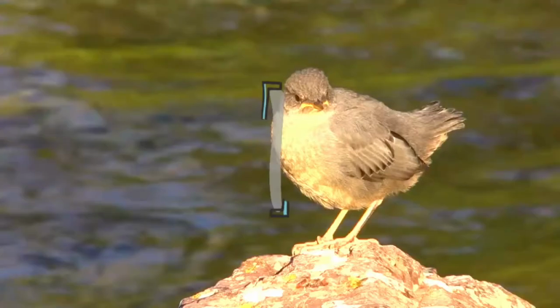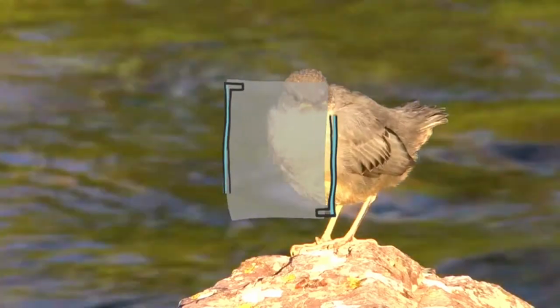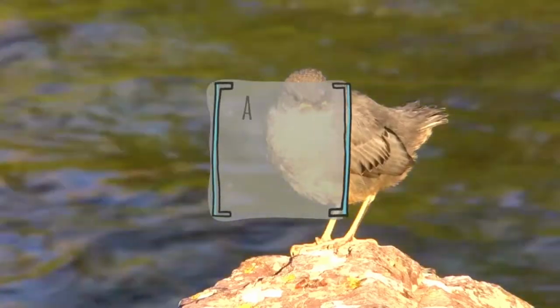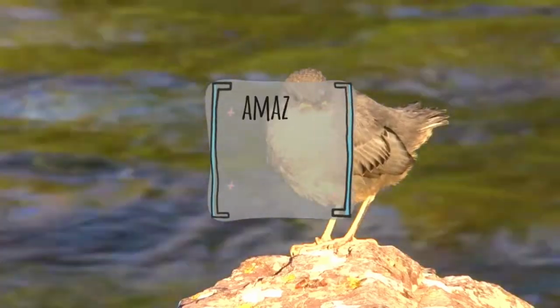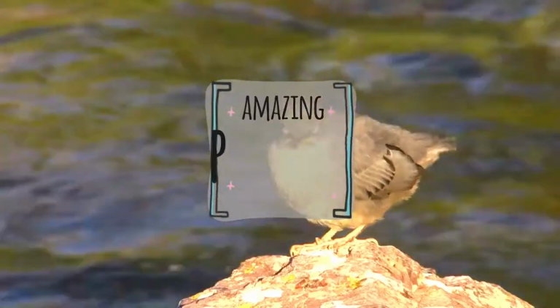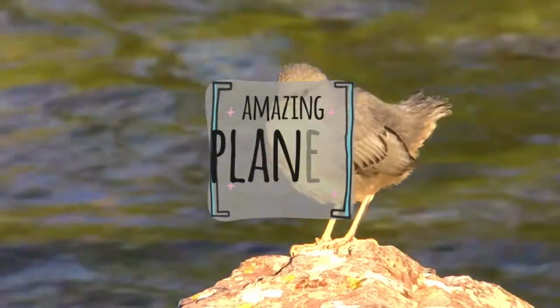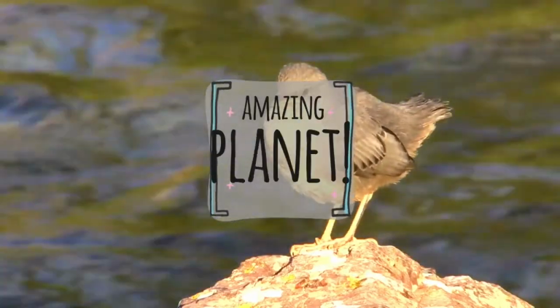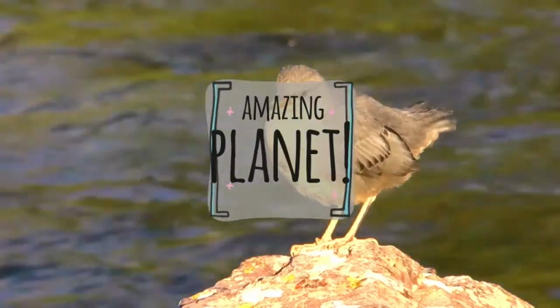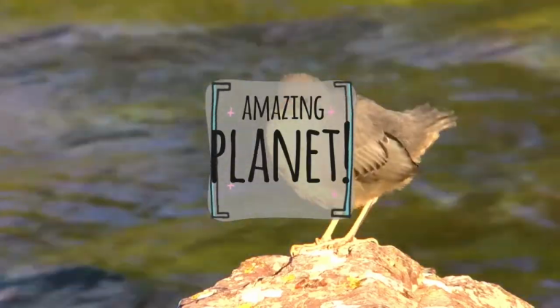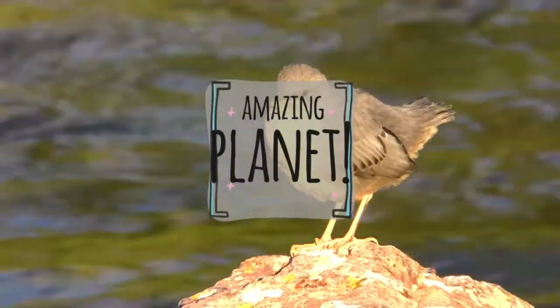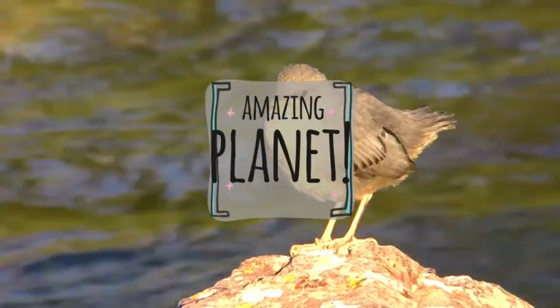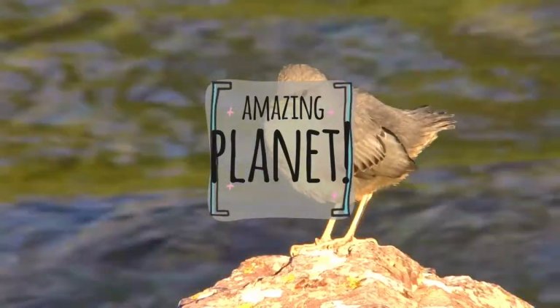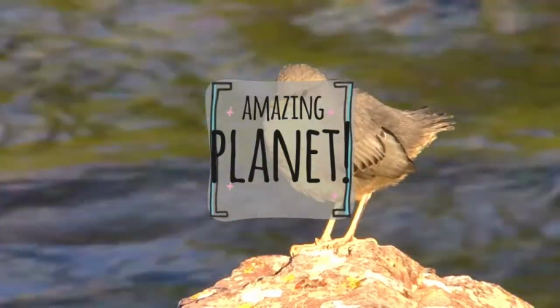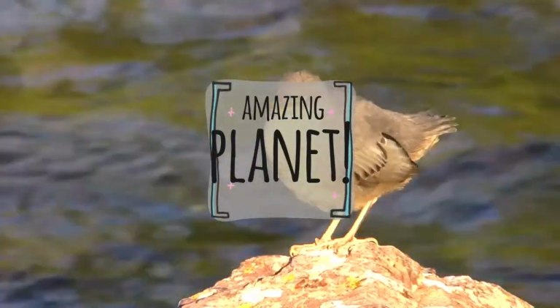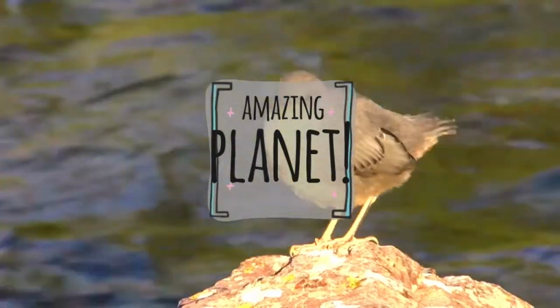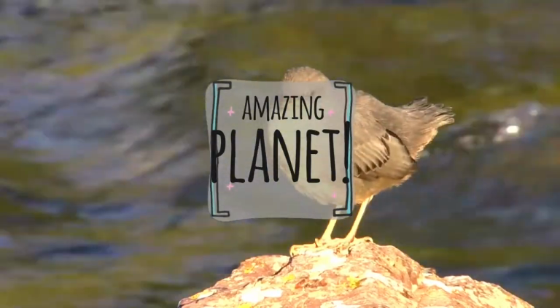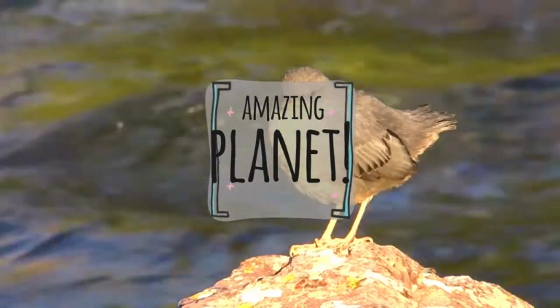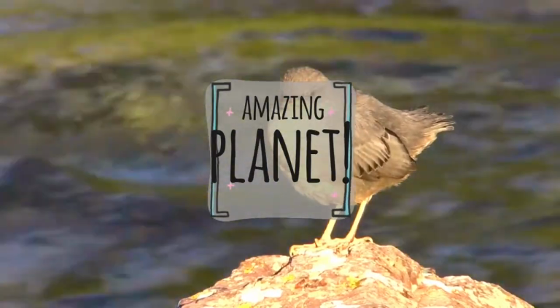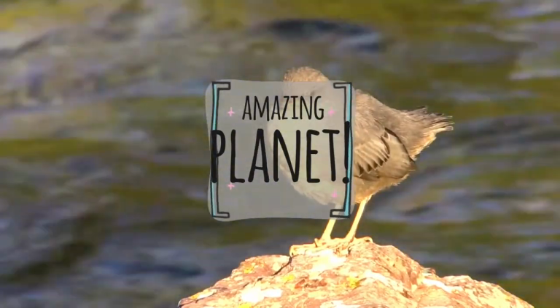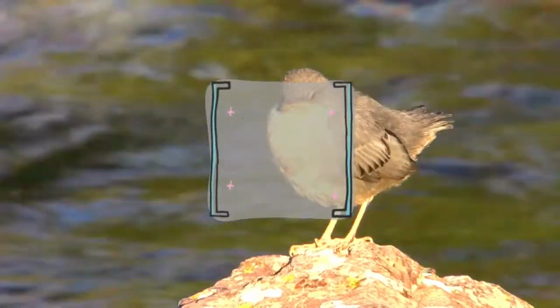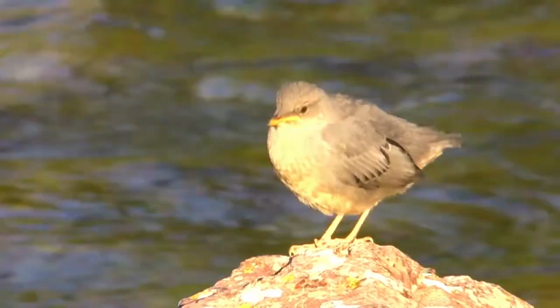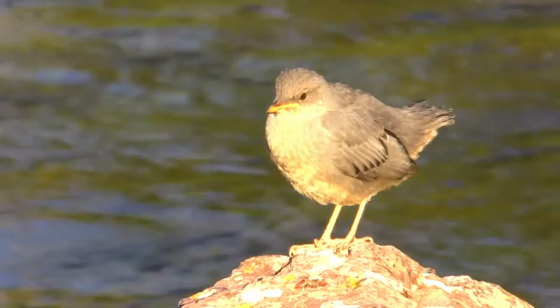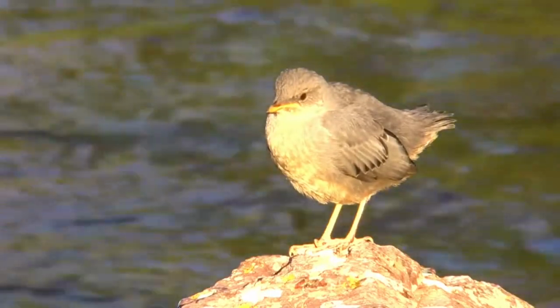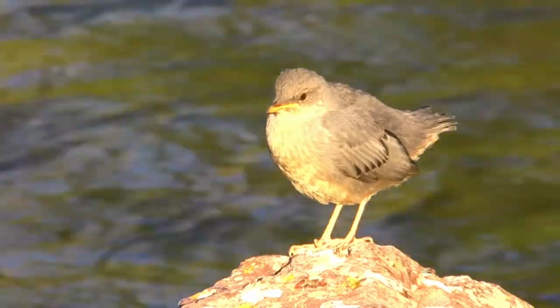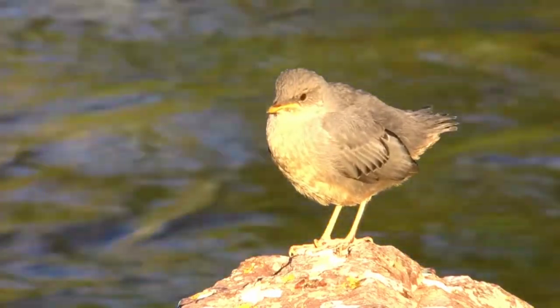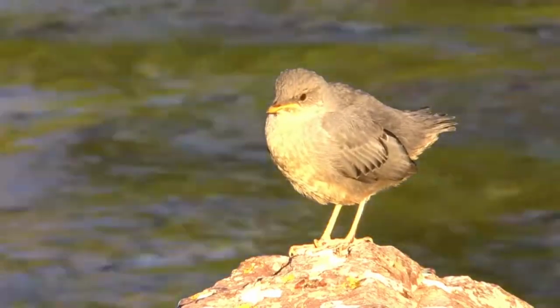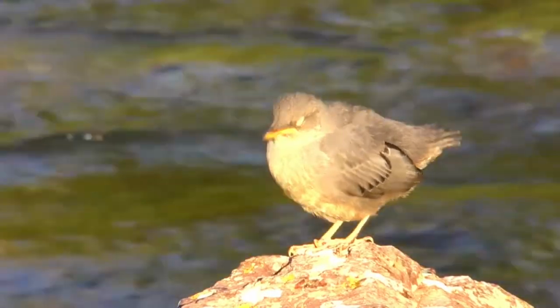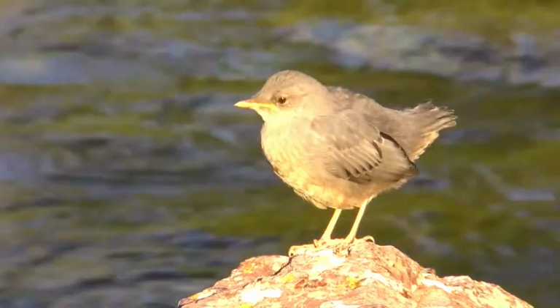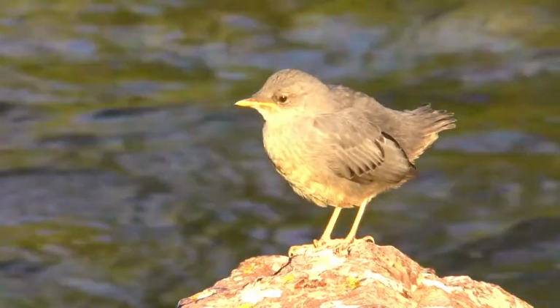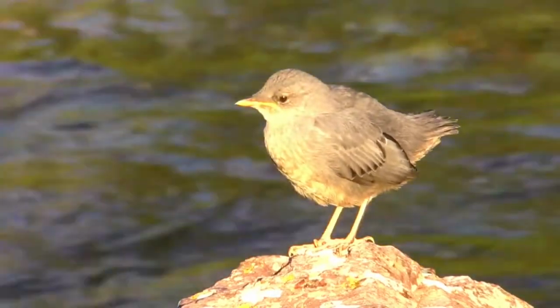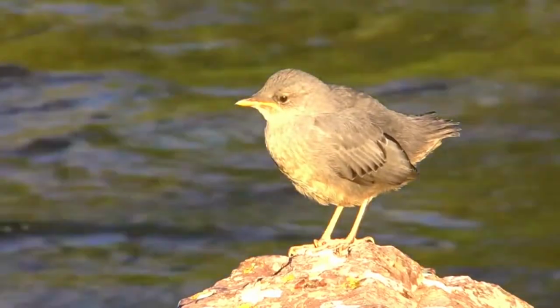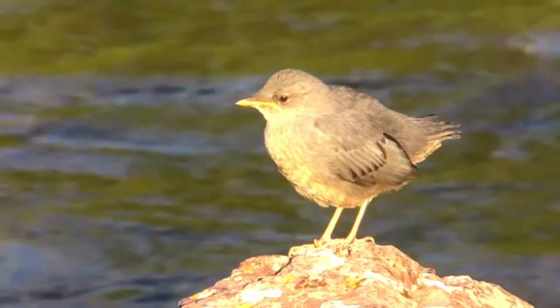Did you know that ostriches have the largest eyes of any land animal? Amazing, isn't it? I am very happy to see you again.